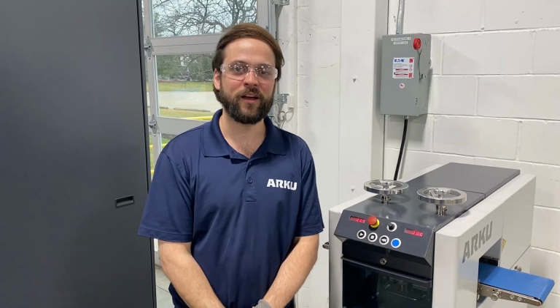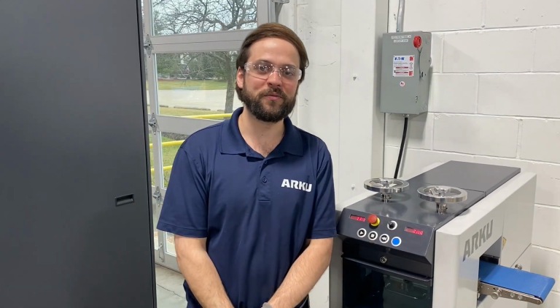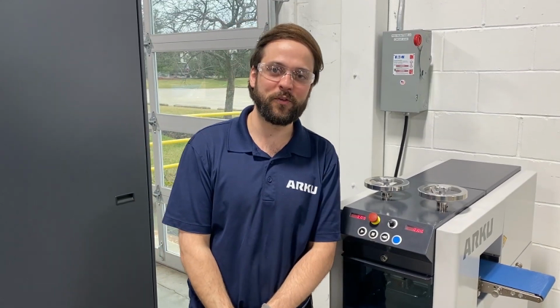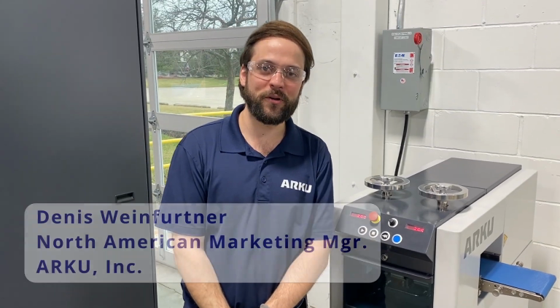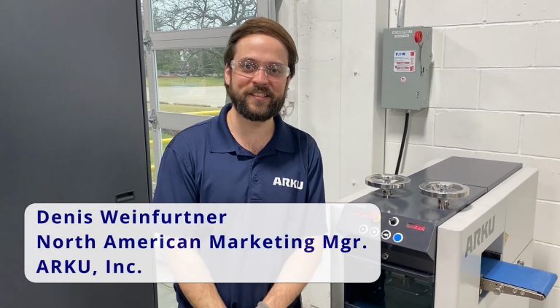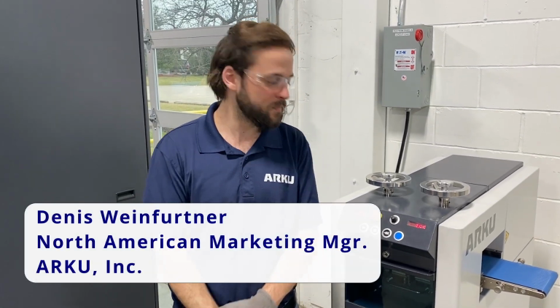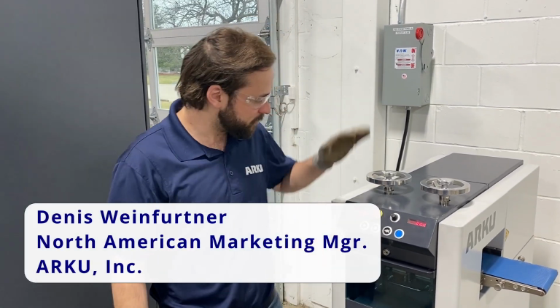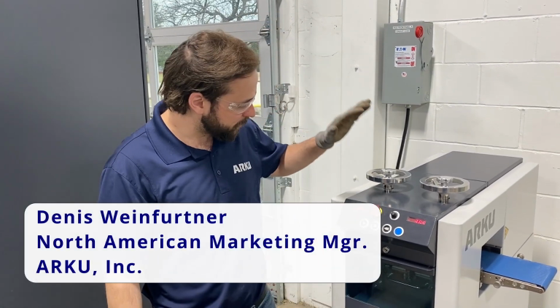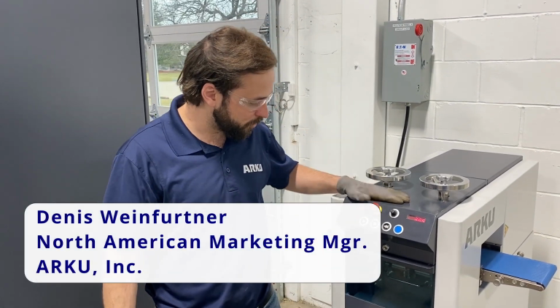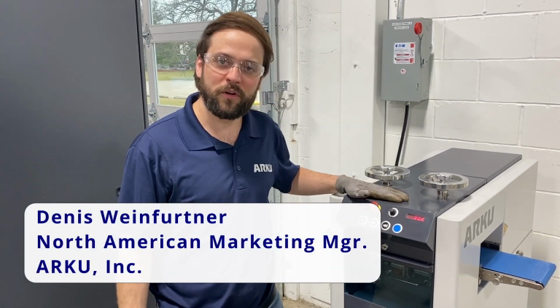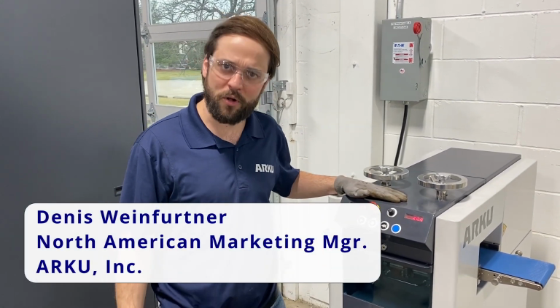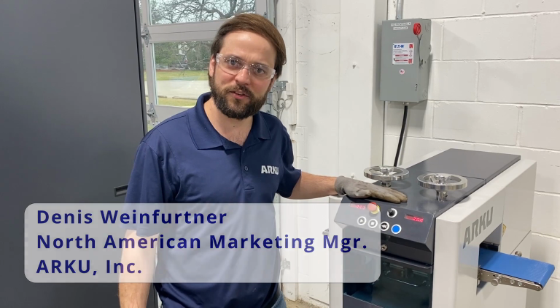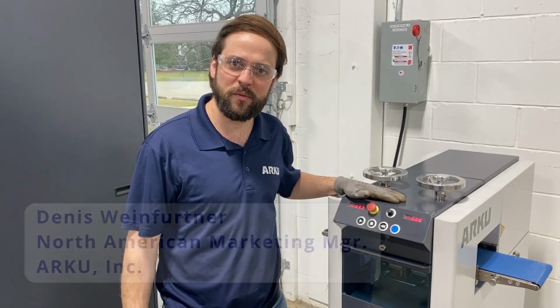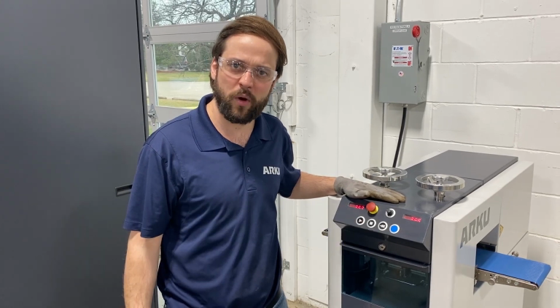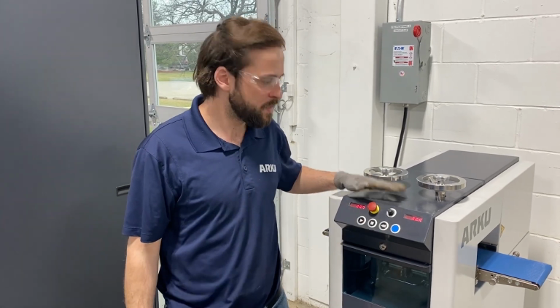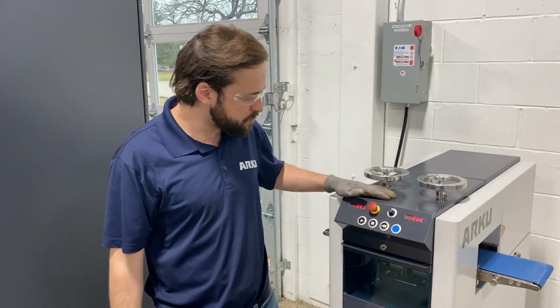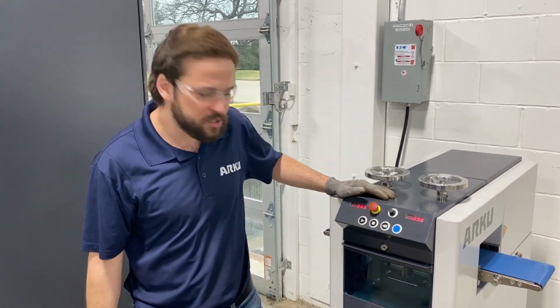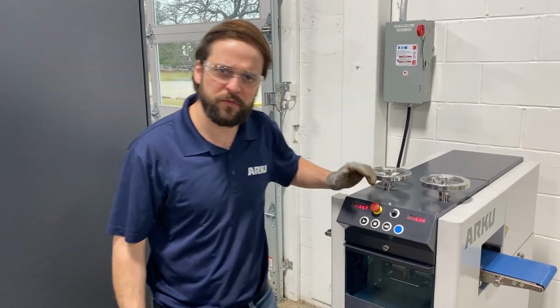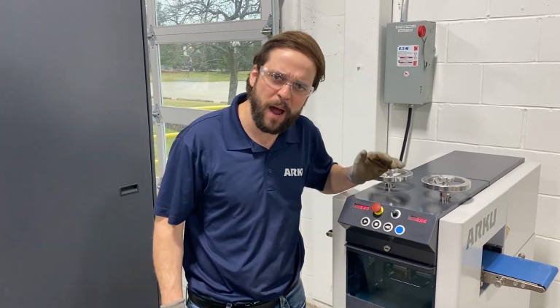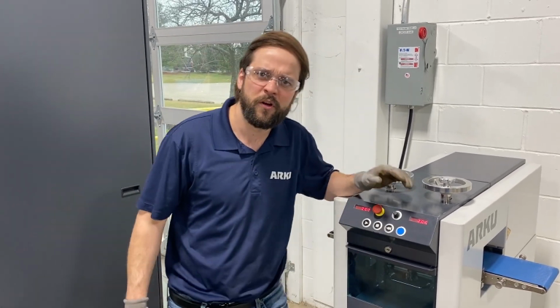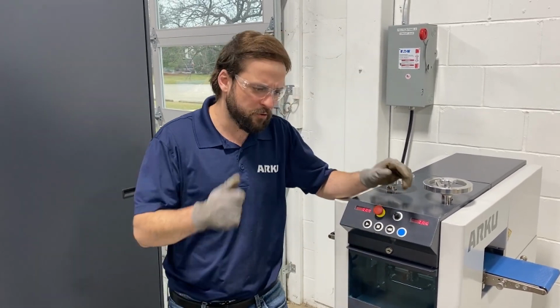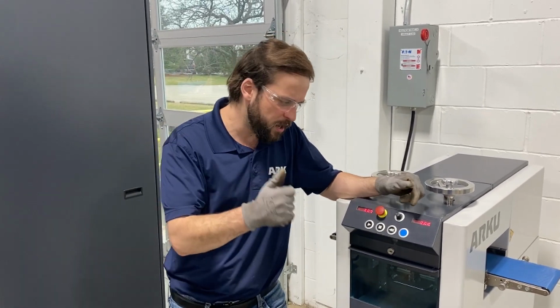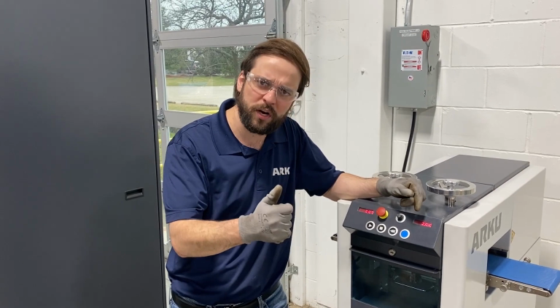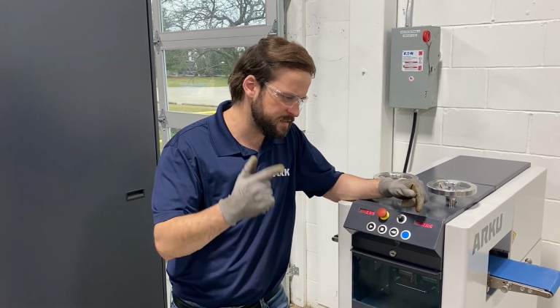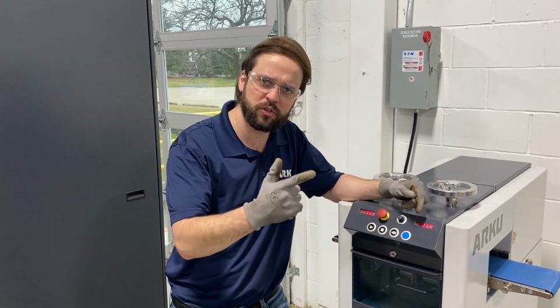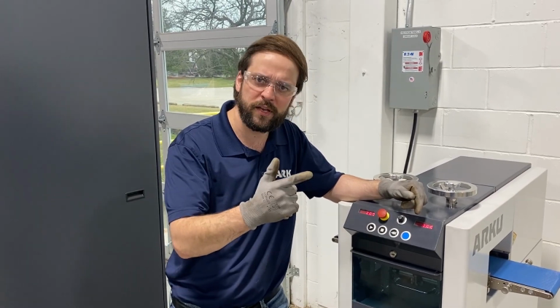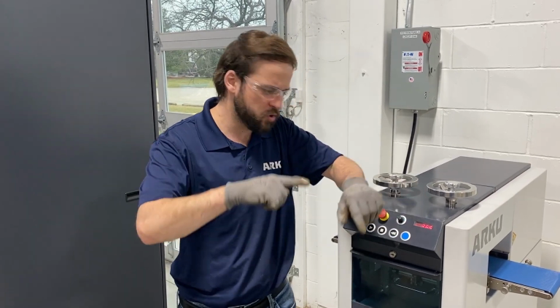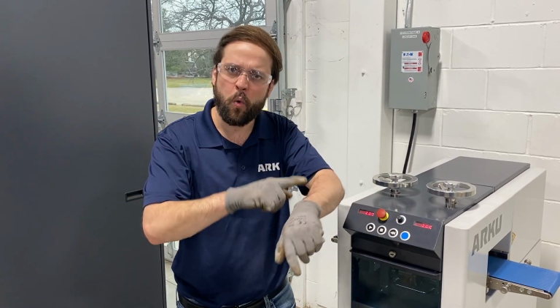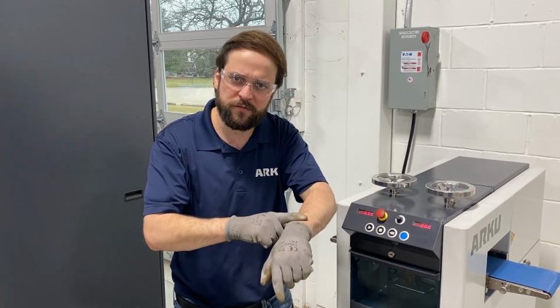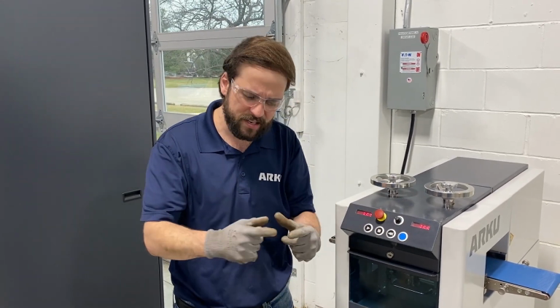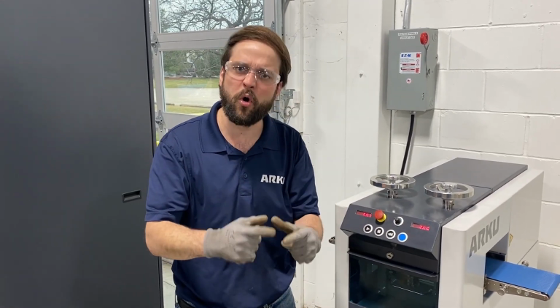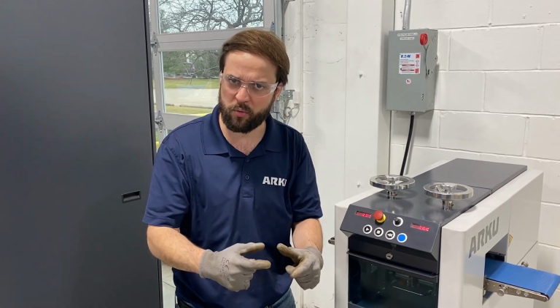Hello, Dennis from ARKU here in Cincinnati. Today we're next to one of our smallest levelers, the Ecomaster 12. This machine in particular is very popular for very high quantities in electrical manufacturing, watch manufacturing, and any kind of small components.